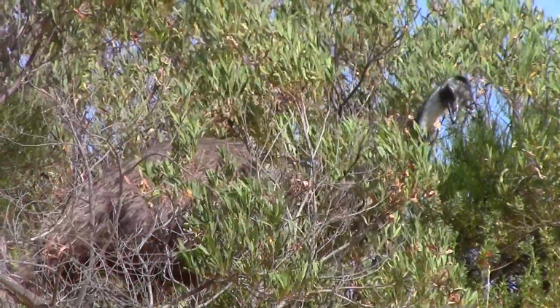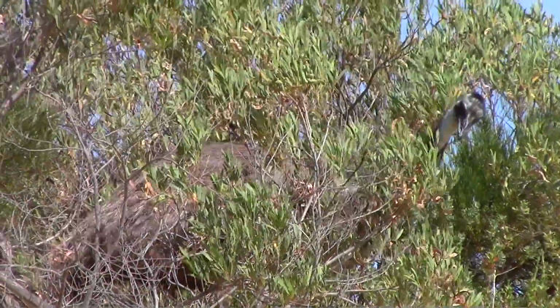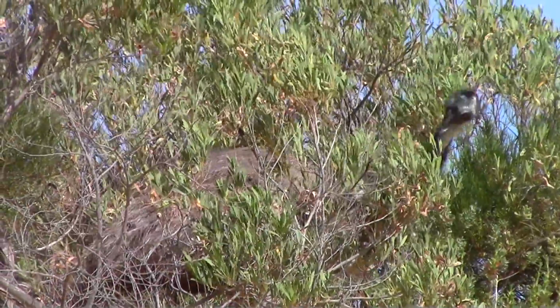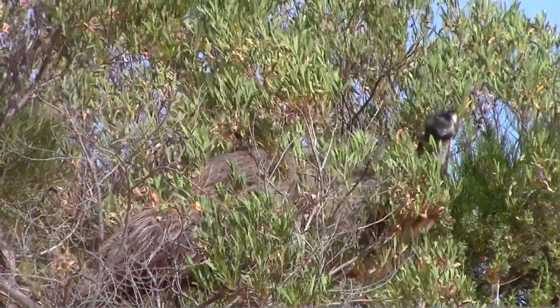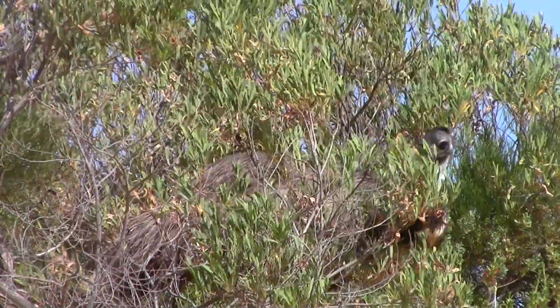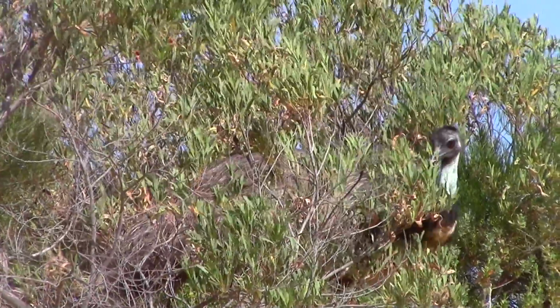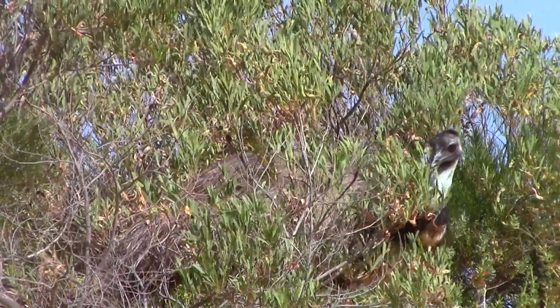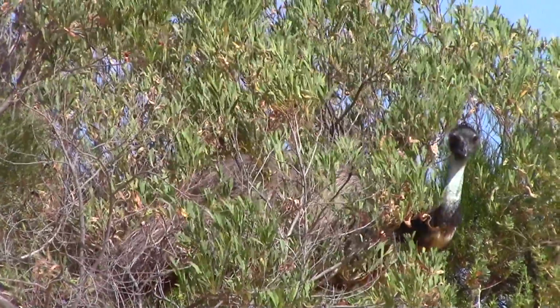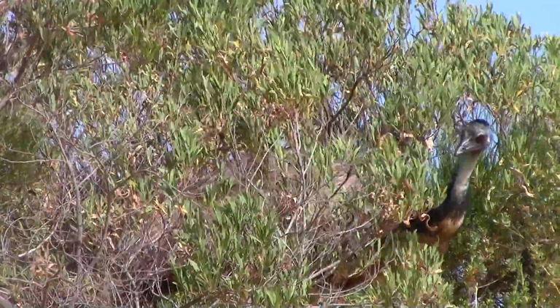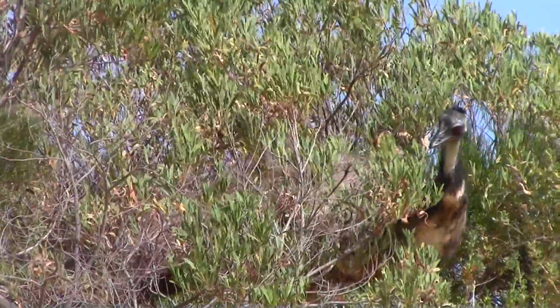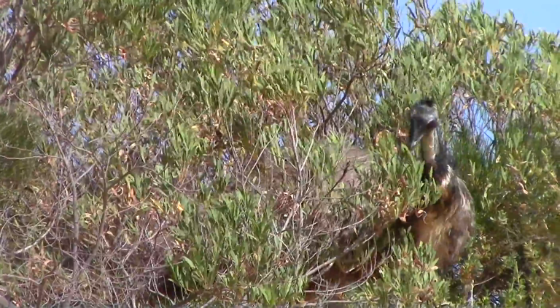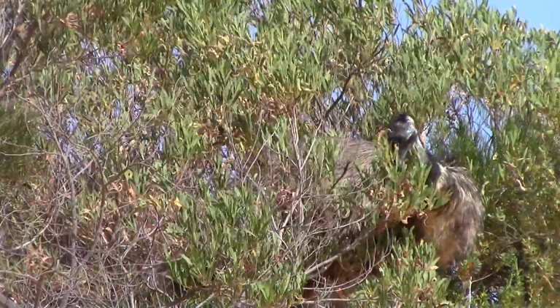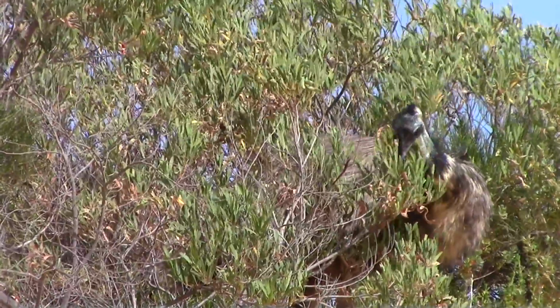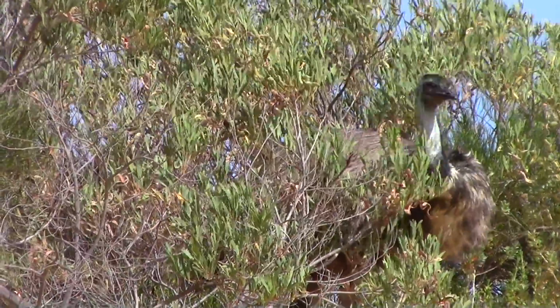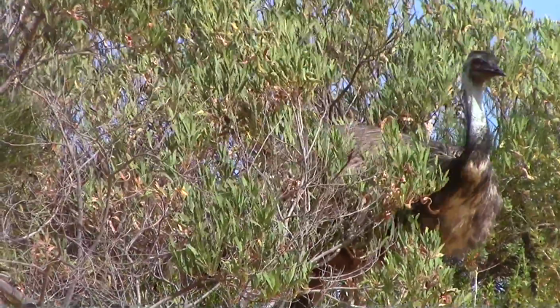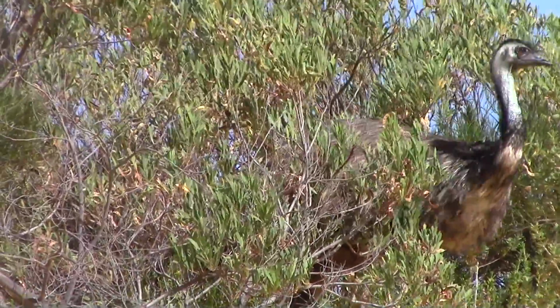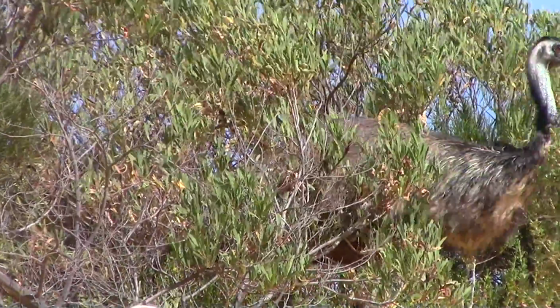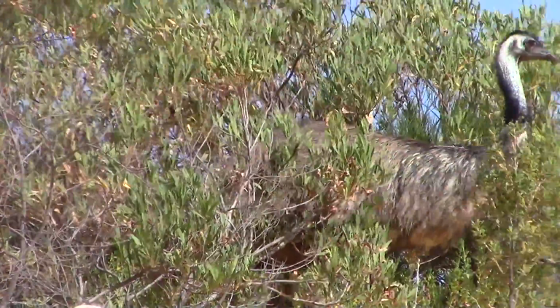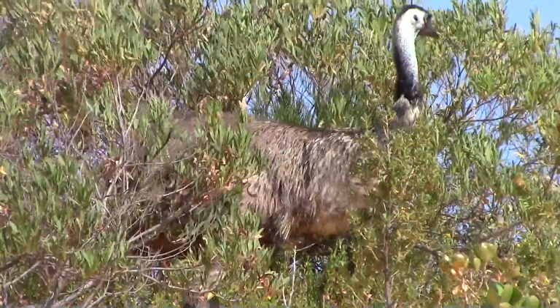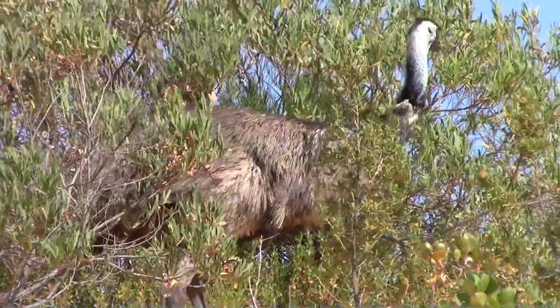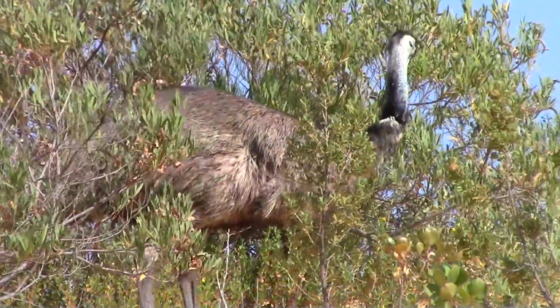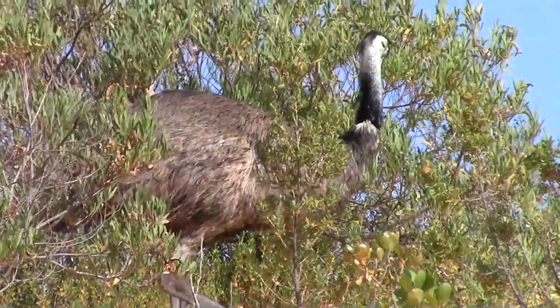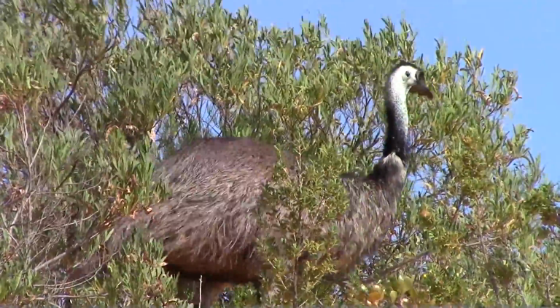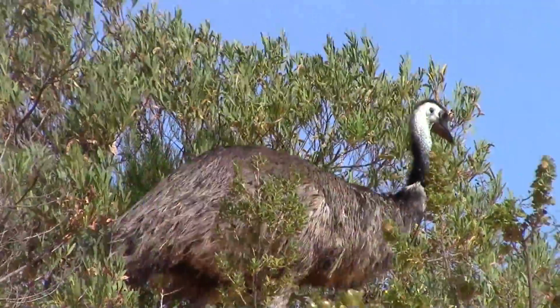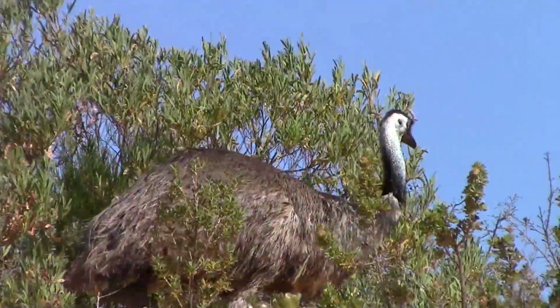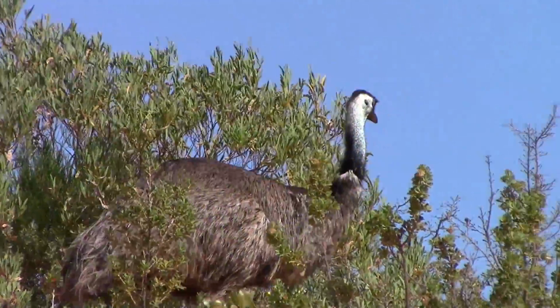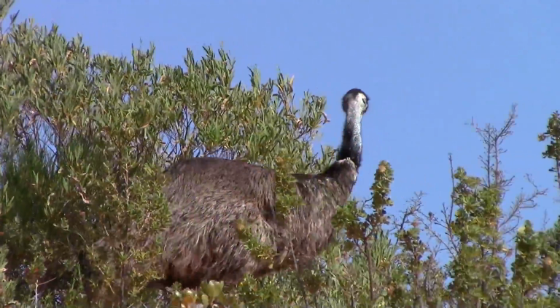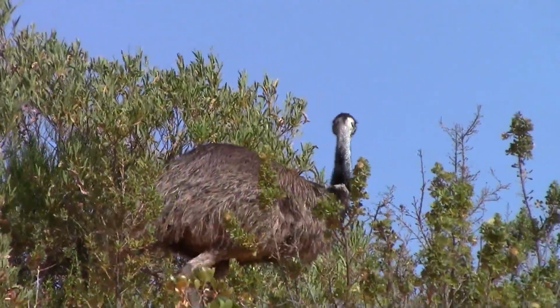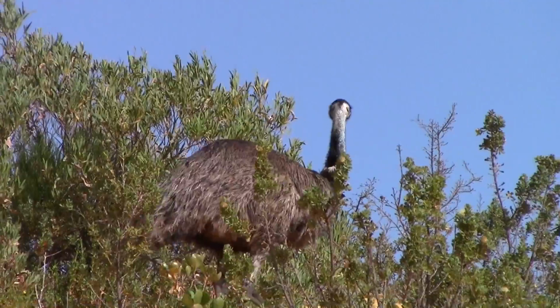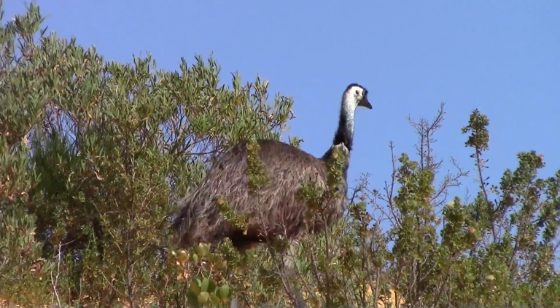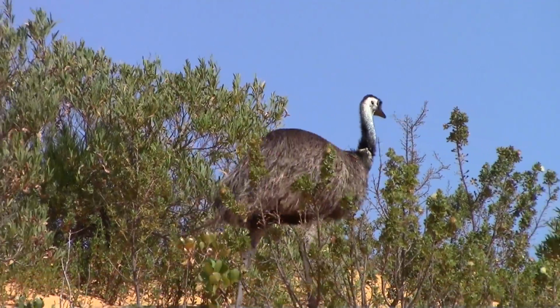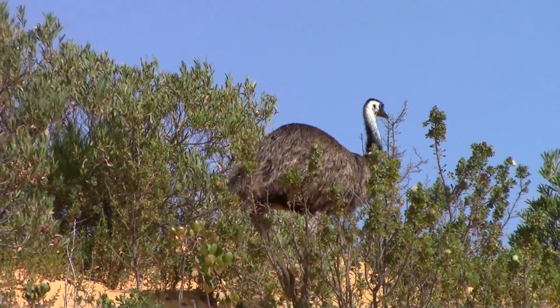Emus were a common sight in the park. They were generally observed feeding on seedpods of the shrubs in the area, and their tracks were commonly observed in the sand.